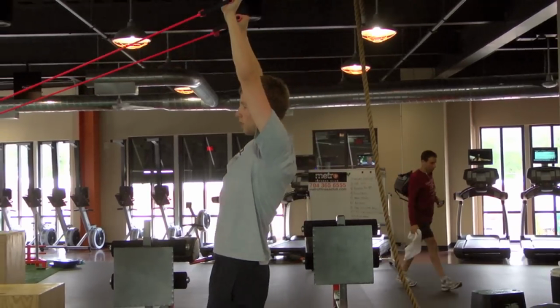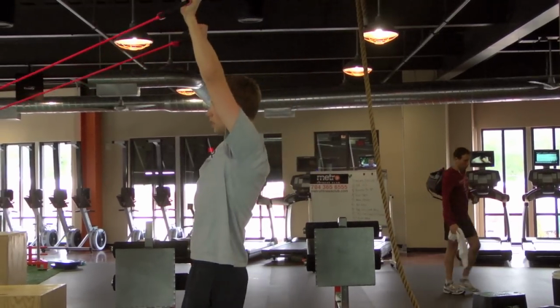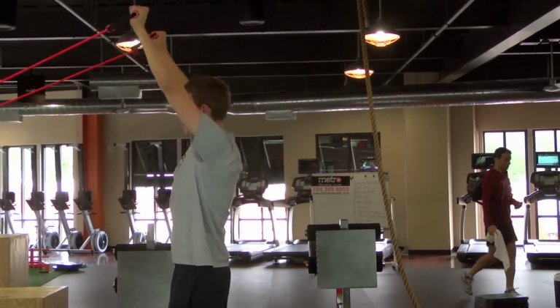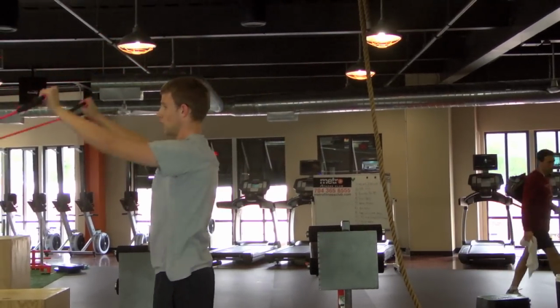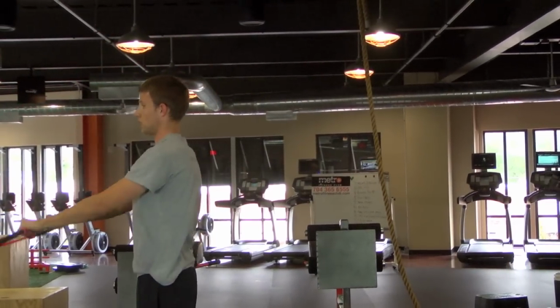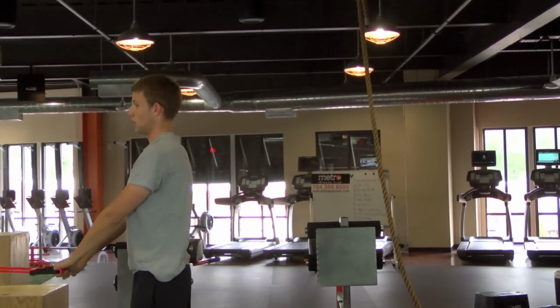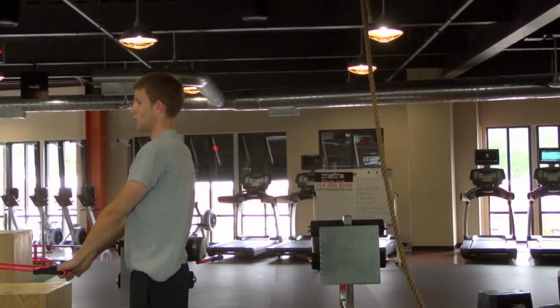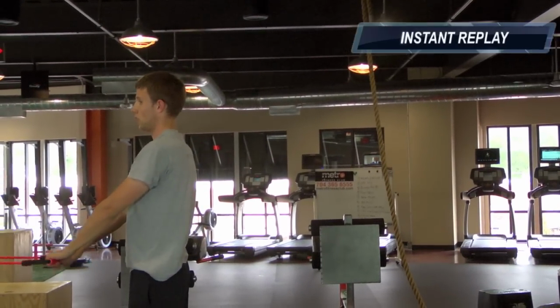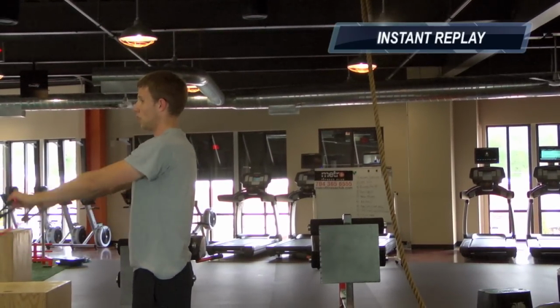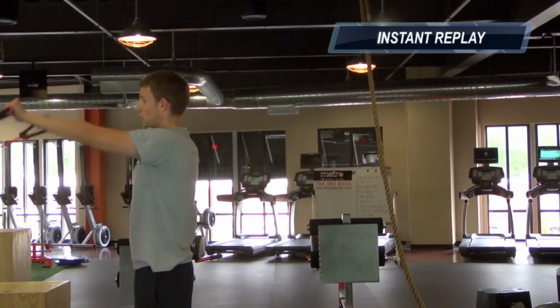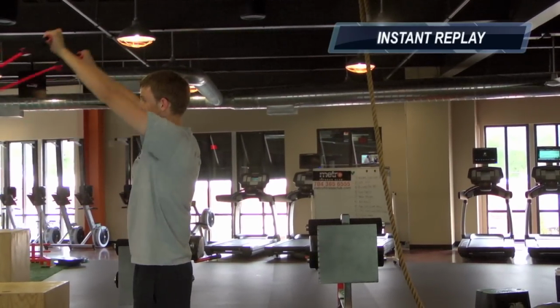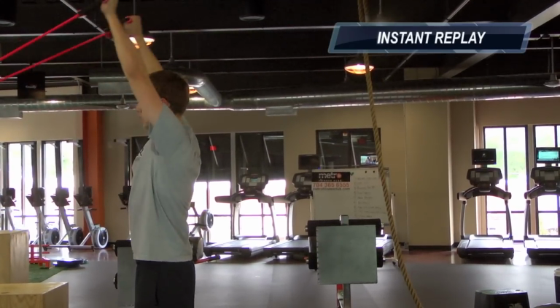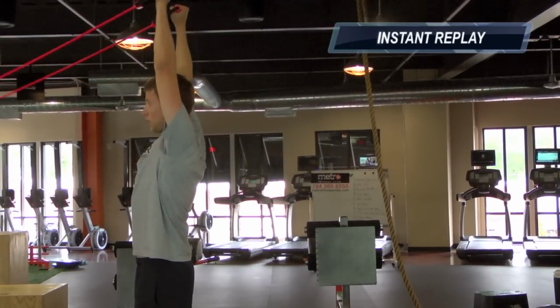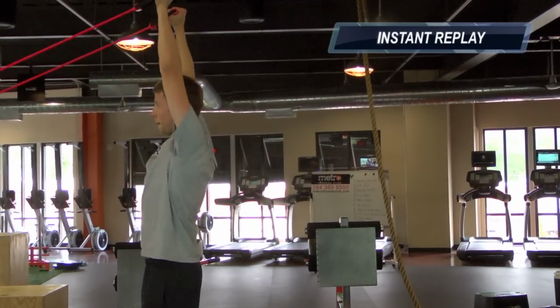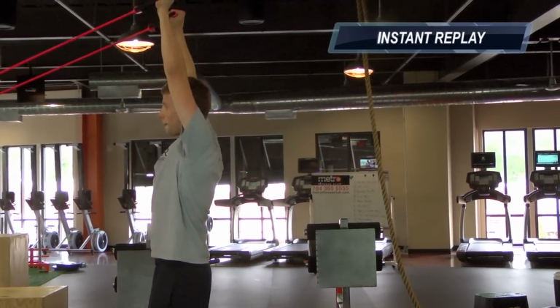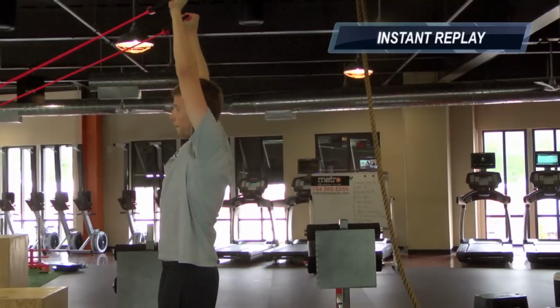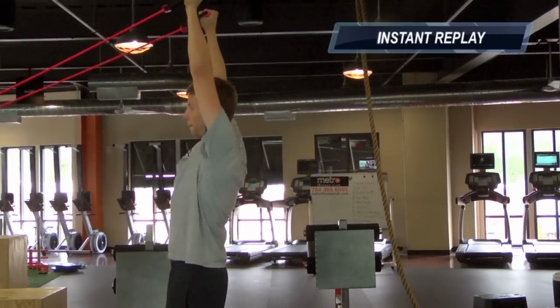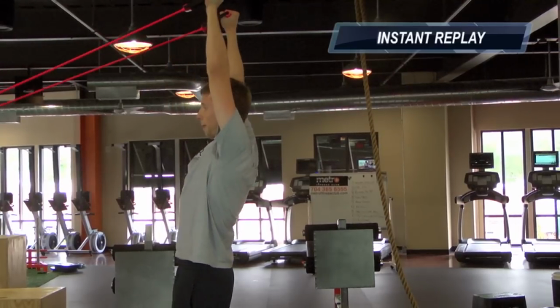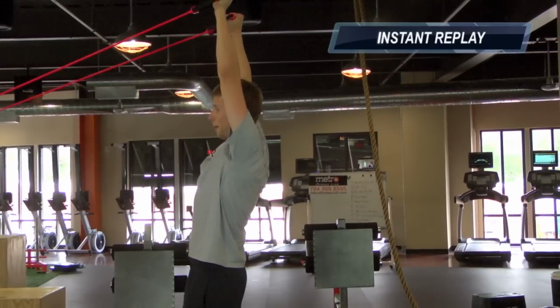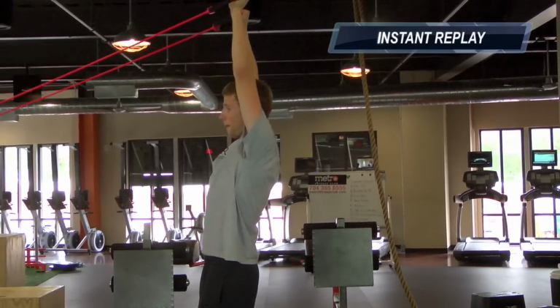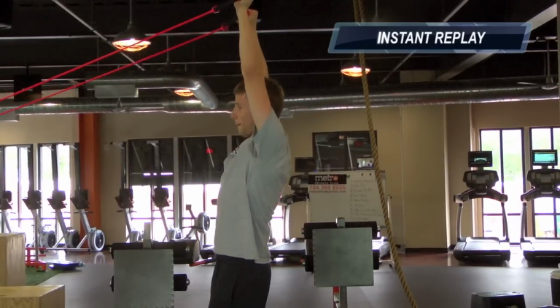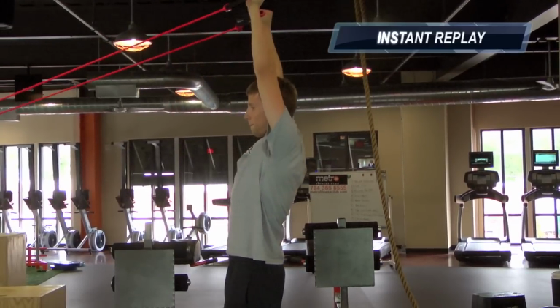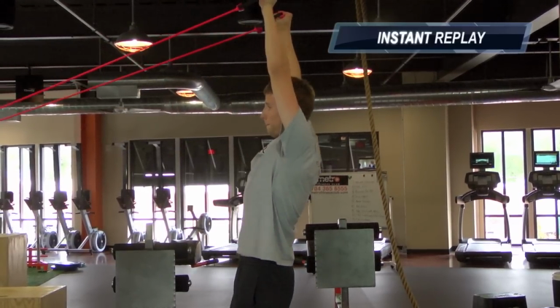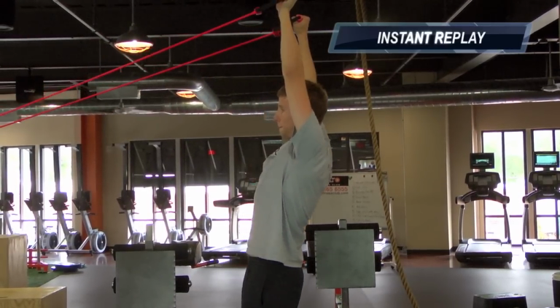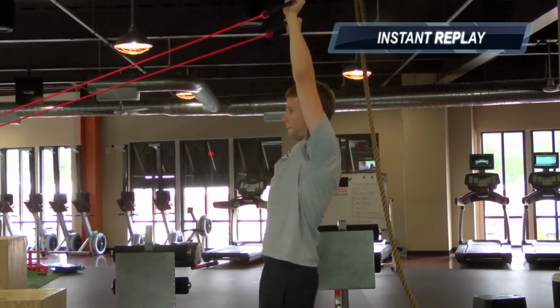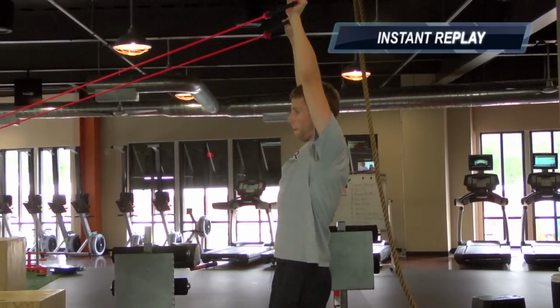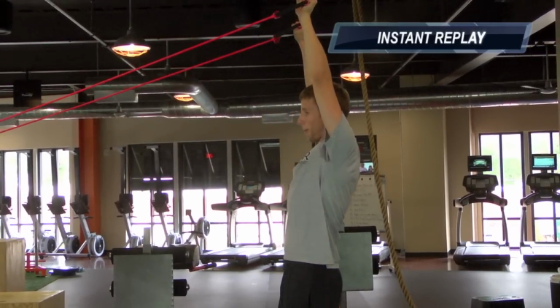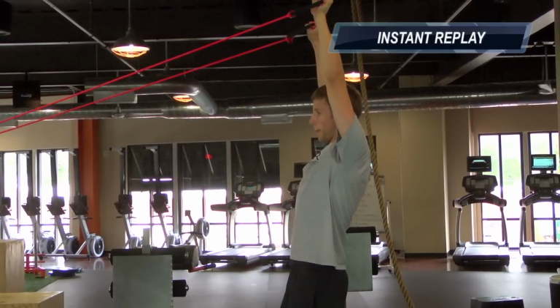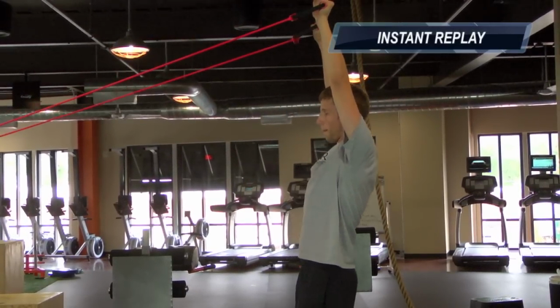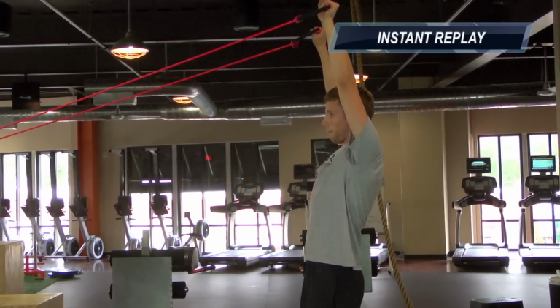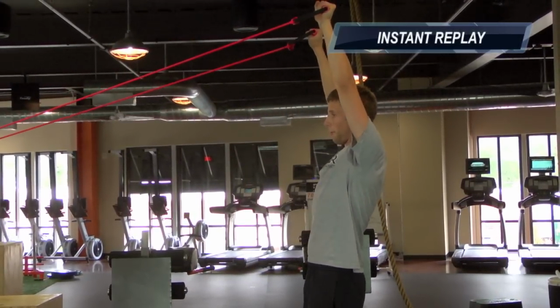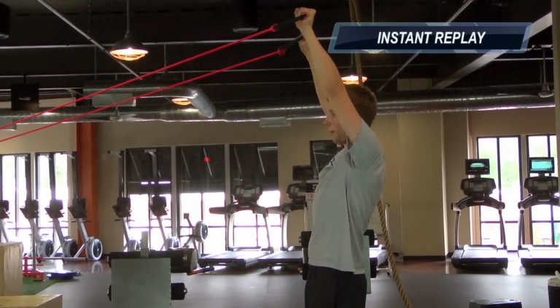Then you simply walk back to where the band is anchored. You're finding that furthest point where you have the most tension that you can hold that line — where the shoulder muscles can hold your hands up.